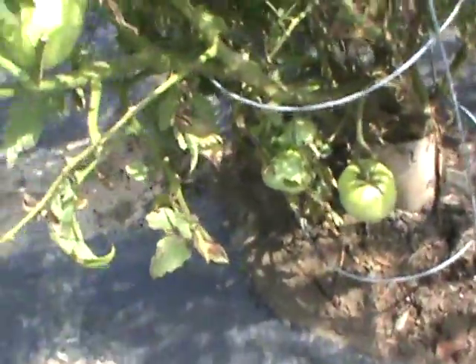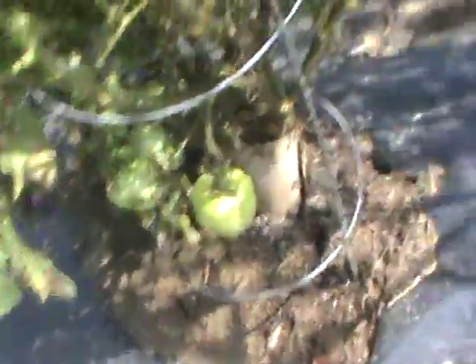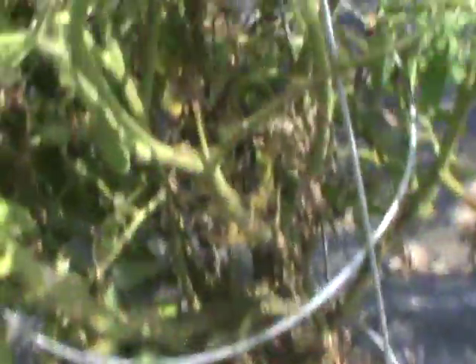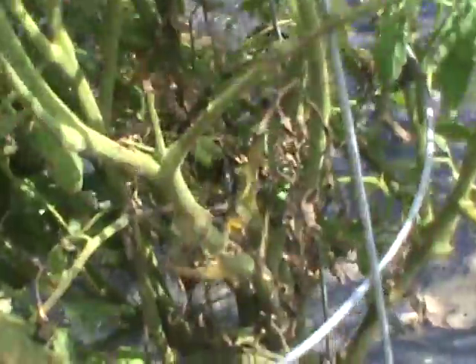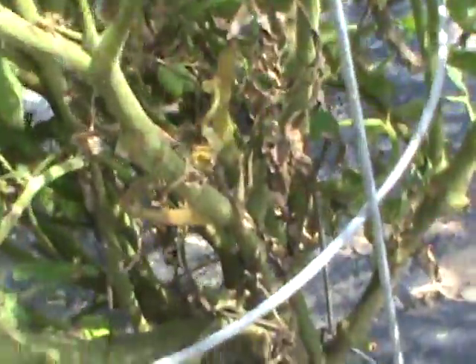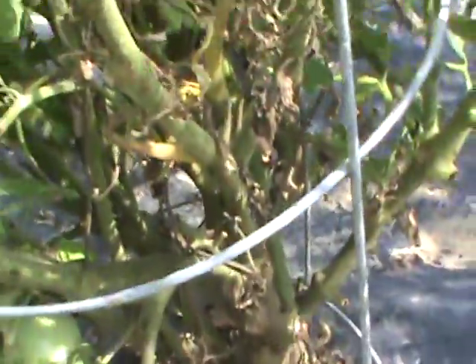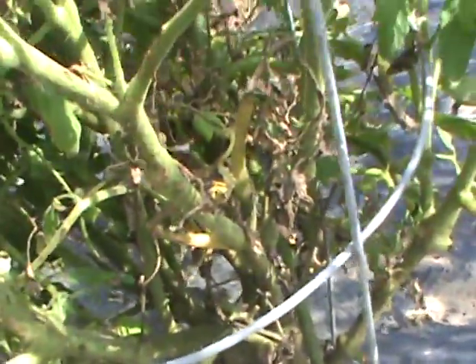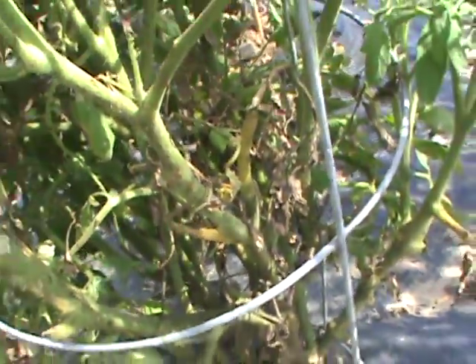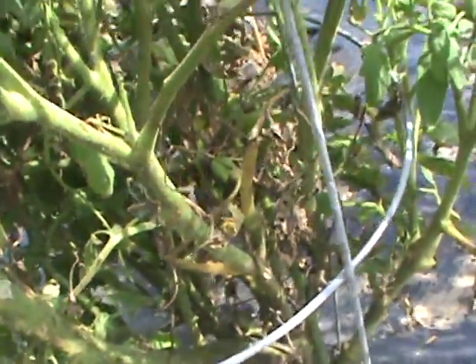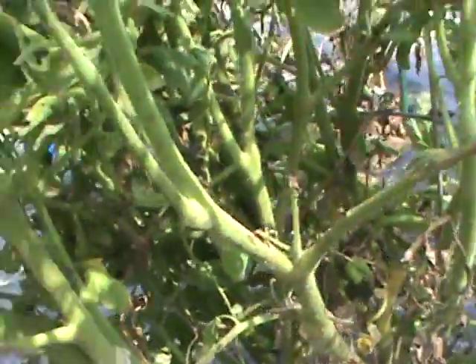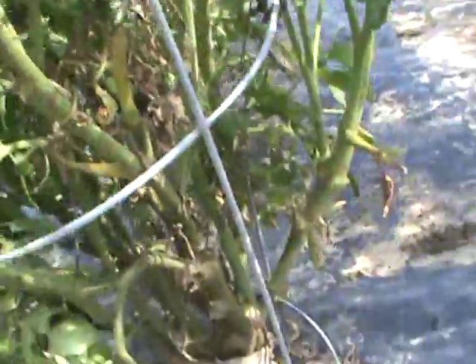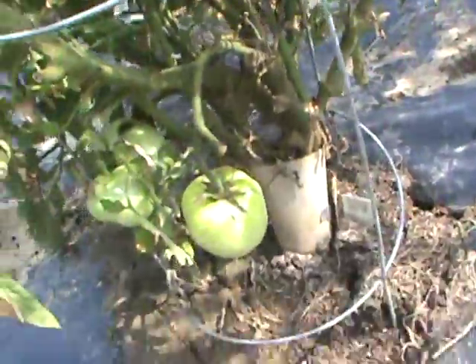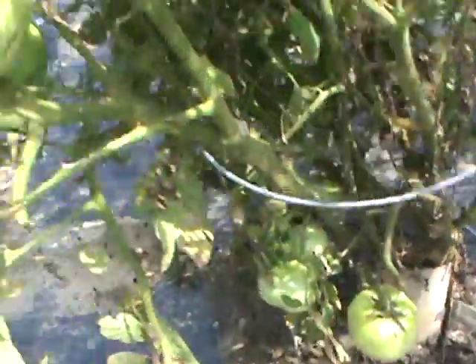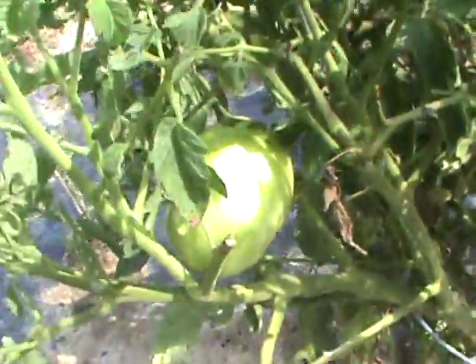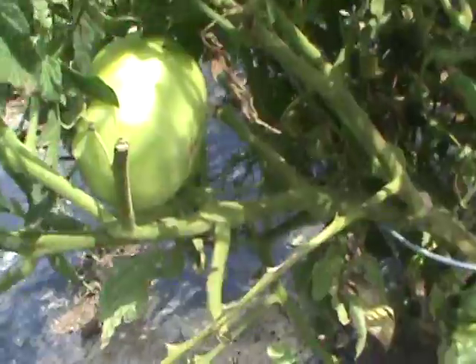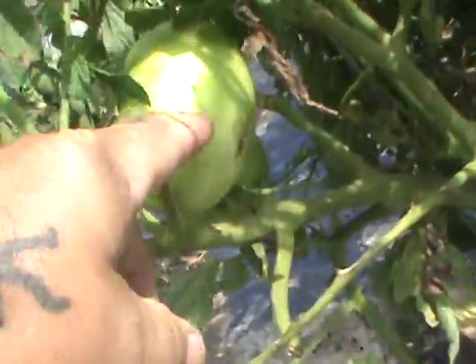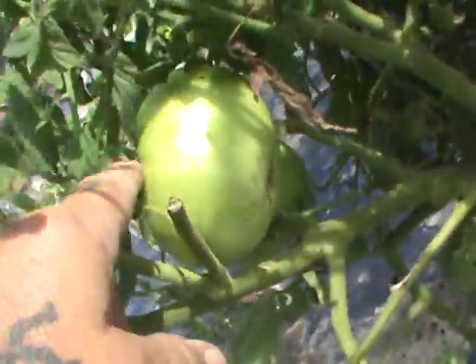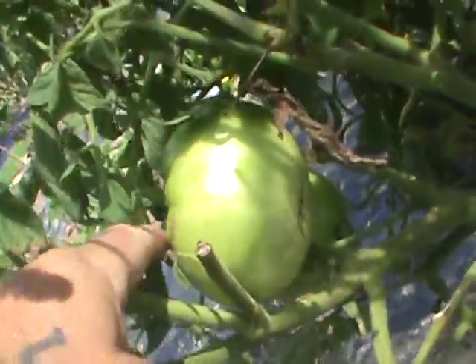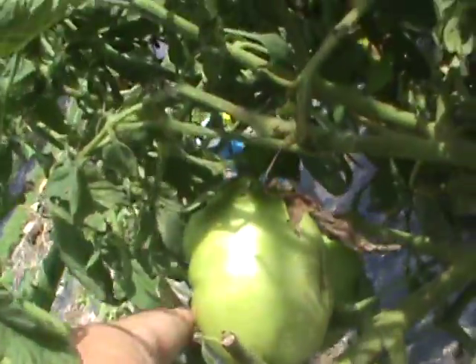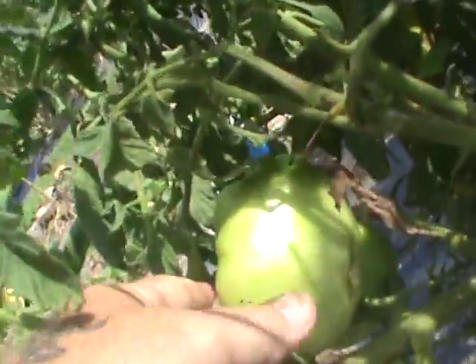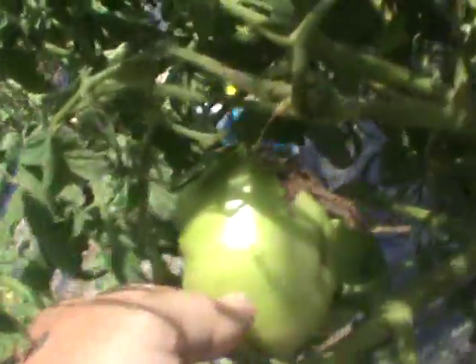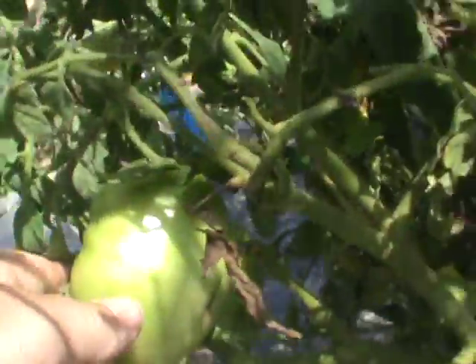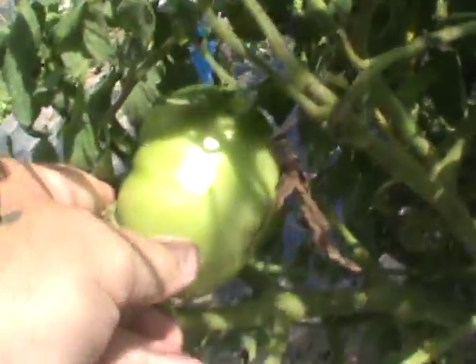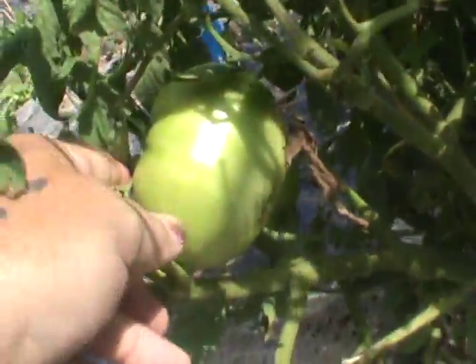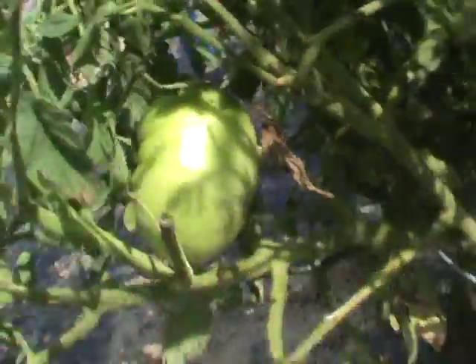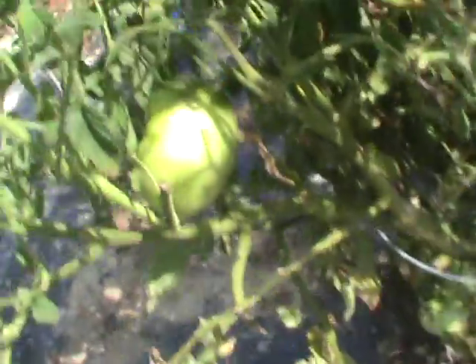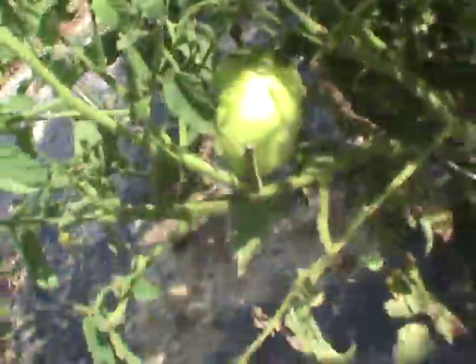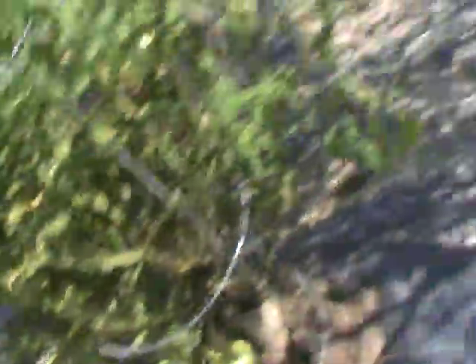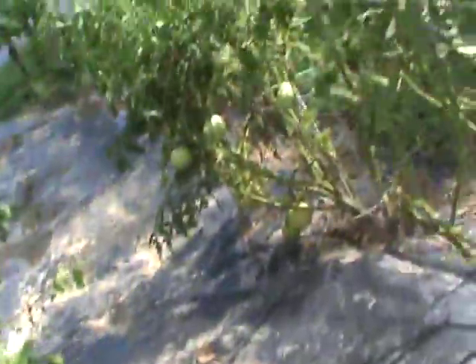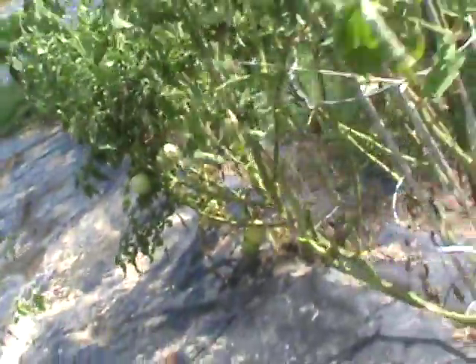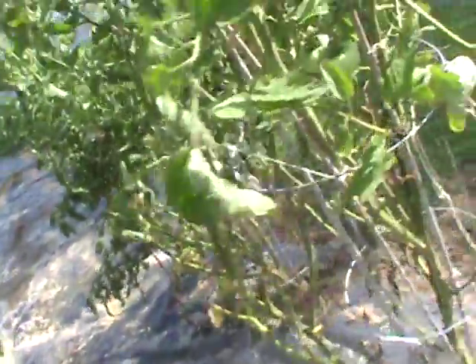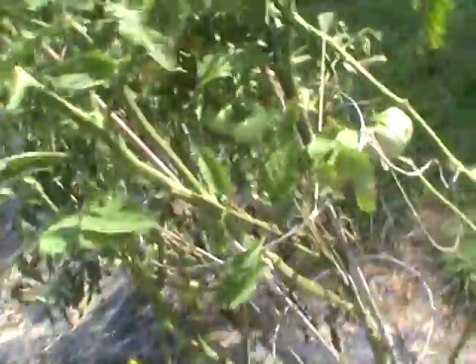These have been so decimated by worms — corn worms. This one's still got tomatoes all over it, but look at all the brown on there. This is from Kmart — that's a decent-sized tomato, about the size of a small softball. This is the one where my big tomatoes are coming off.